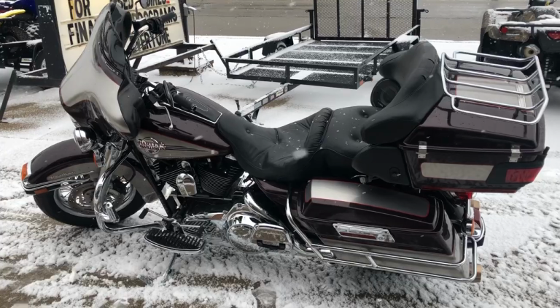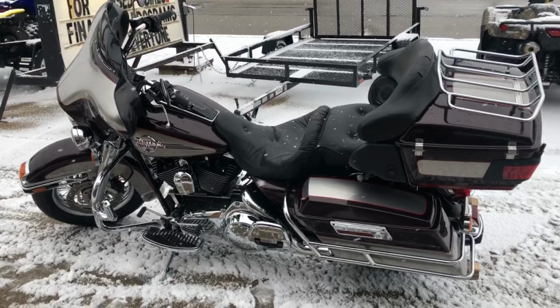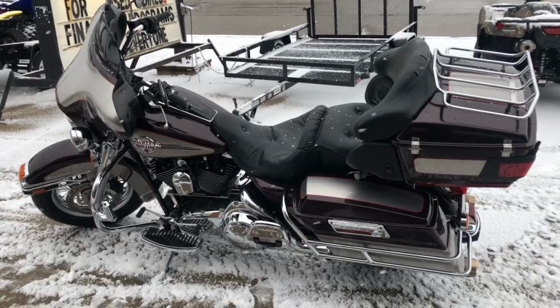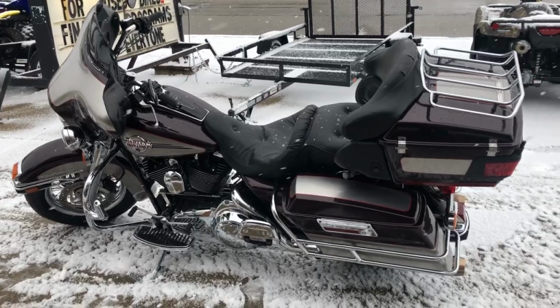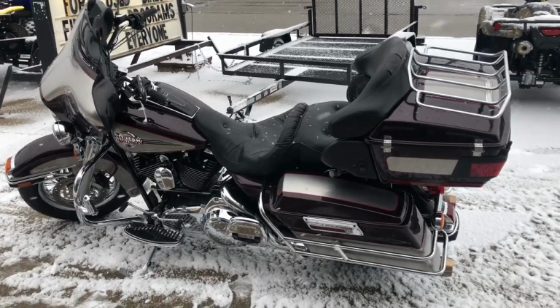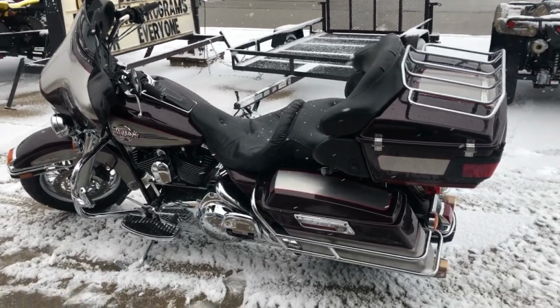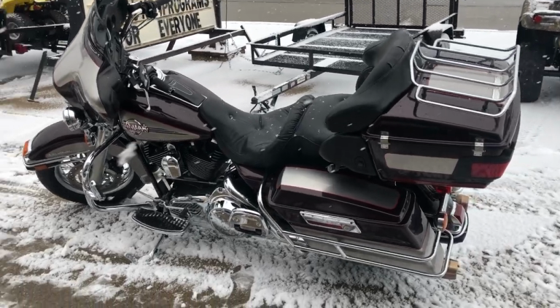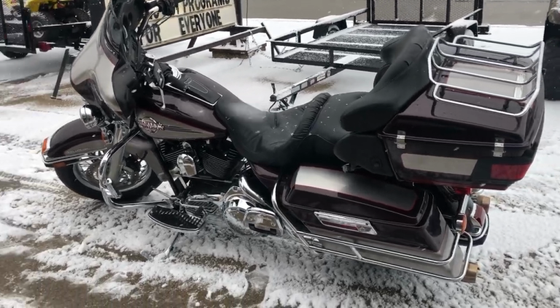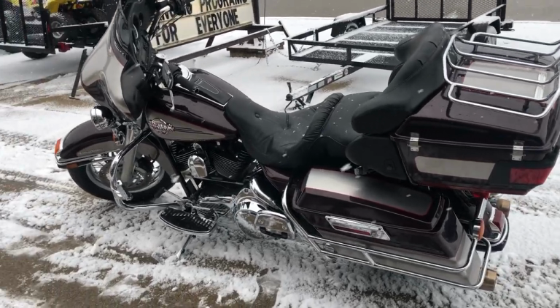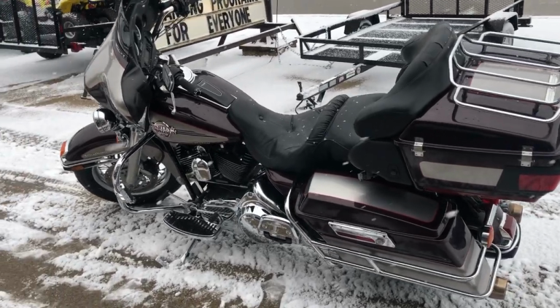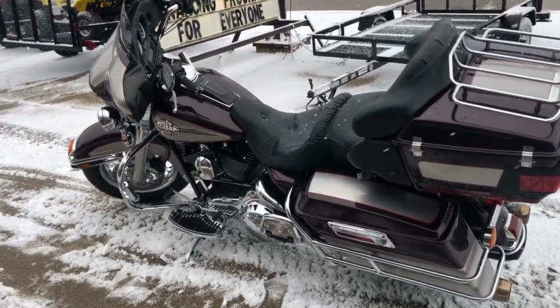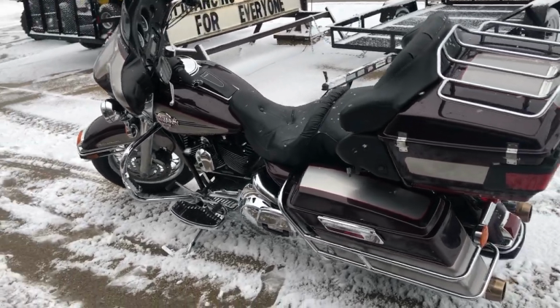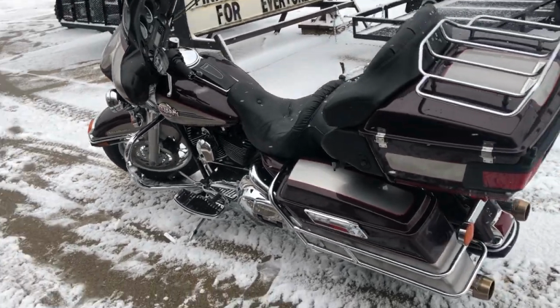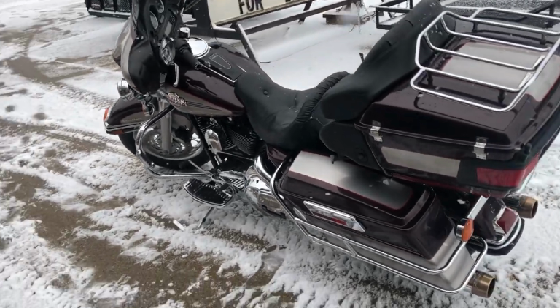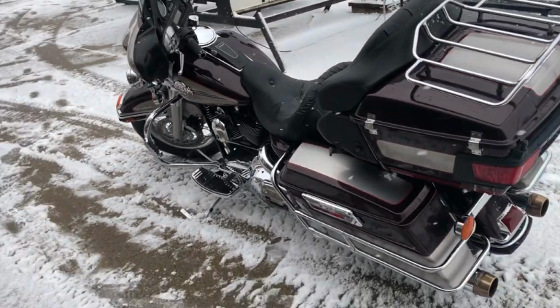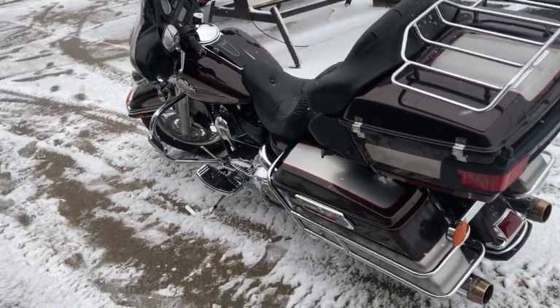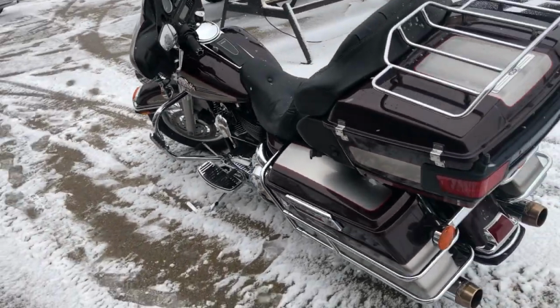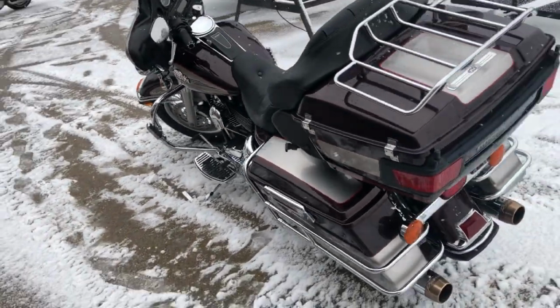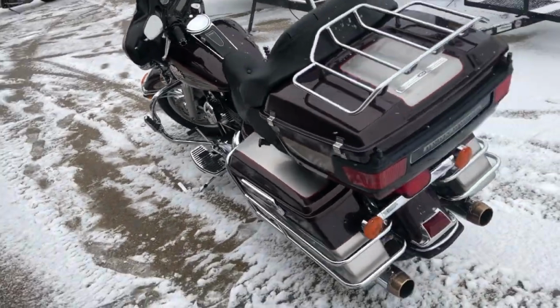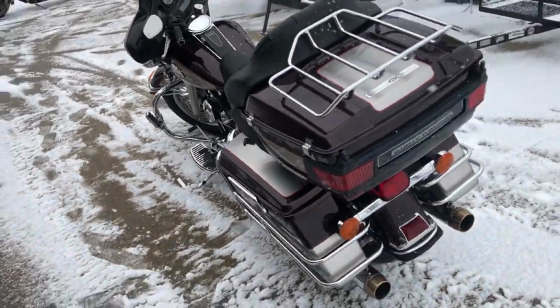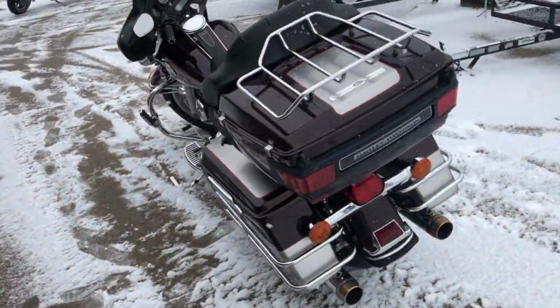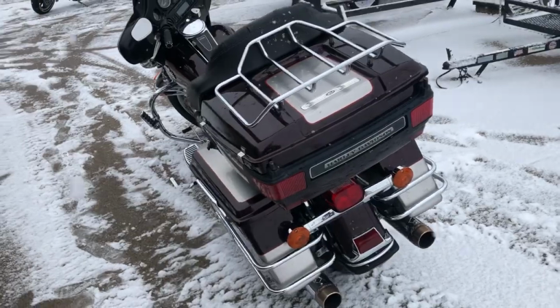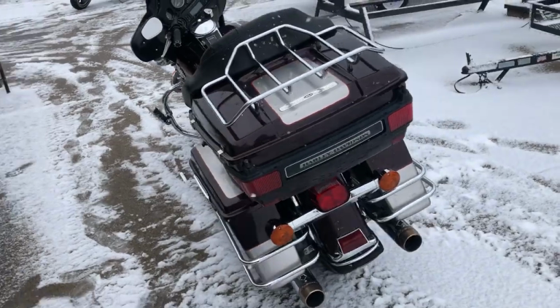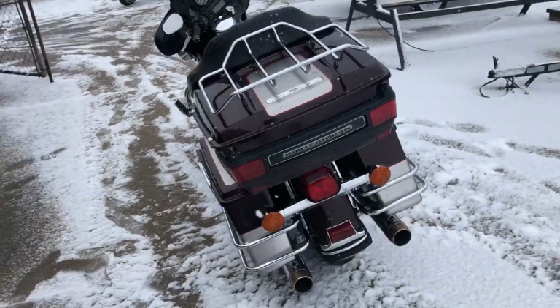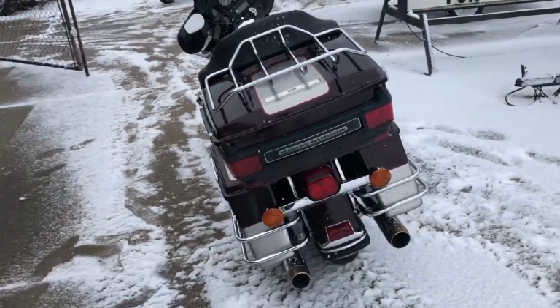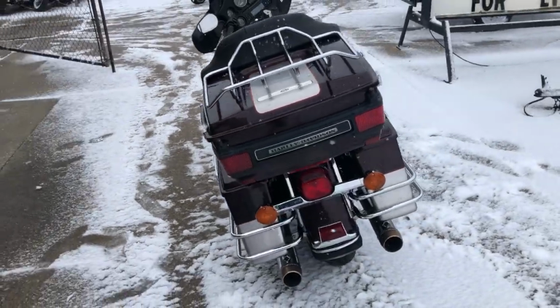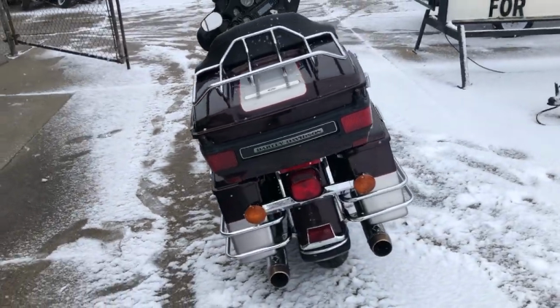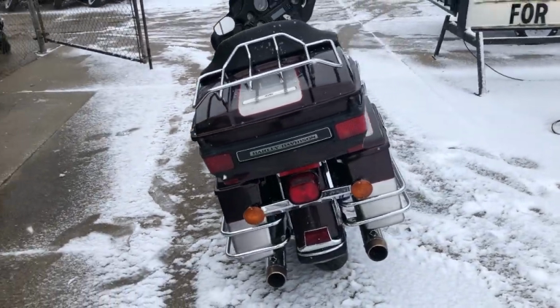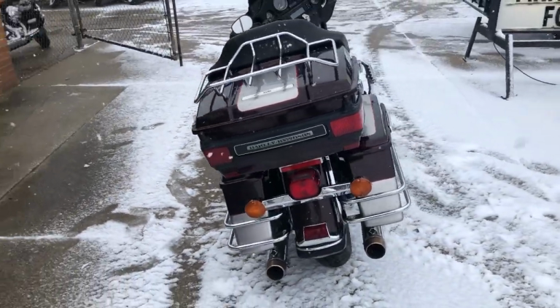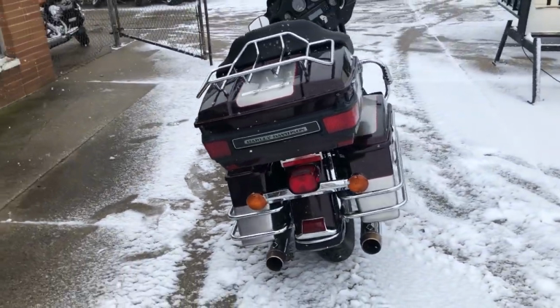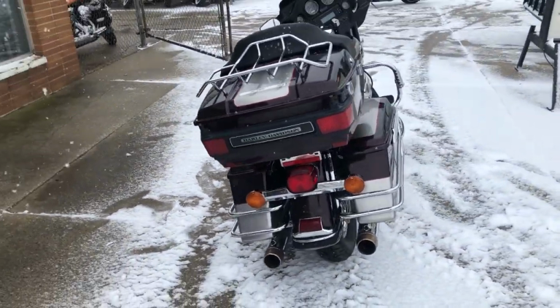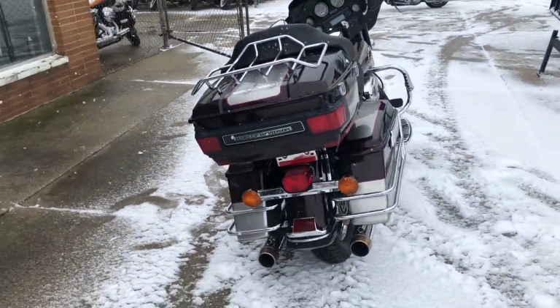Hey guys, ApprovalPowerSports.com here doing some videos on some bikes. We just got into the showroom. This one's a 2007 Harley Ultra Classic for sale.